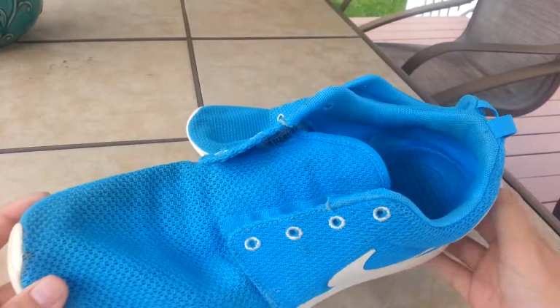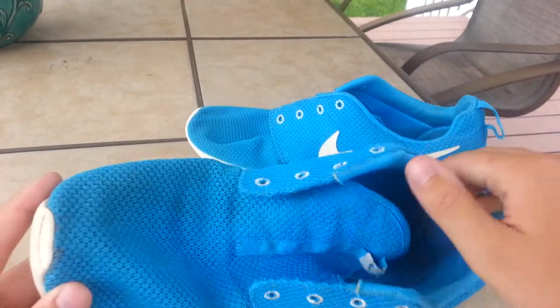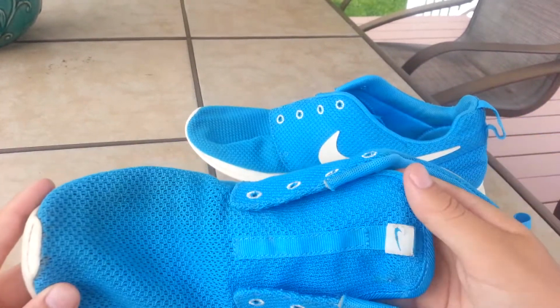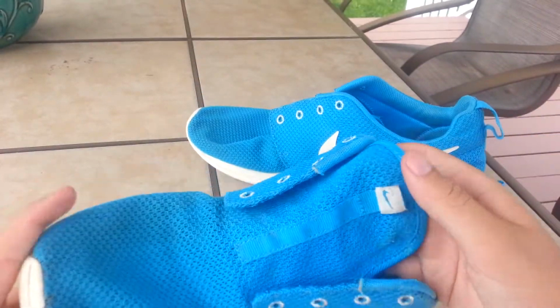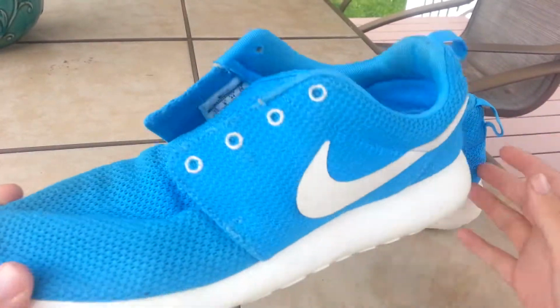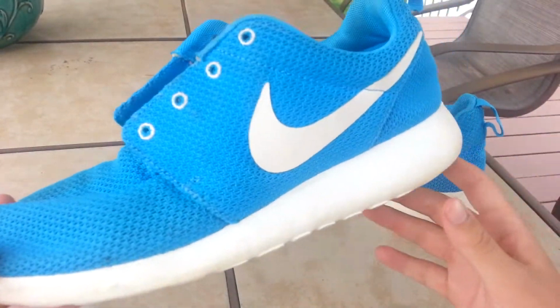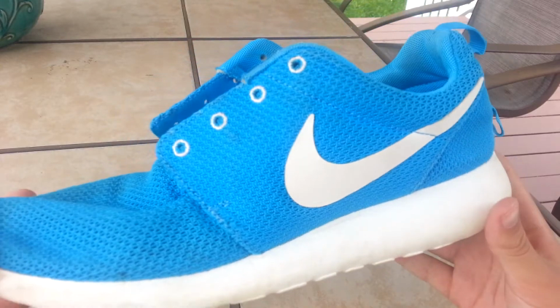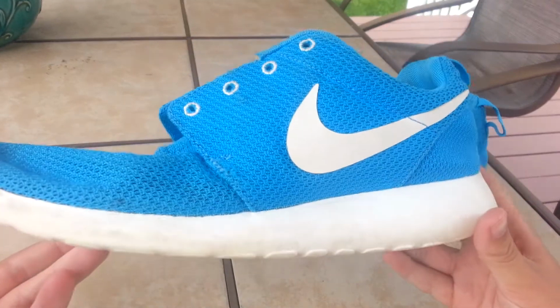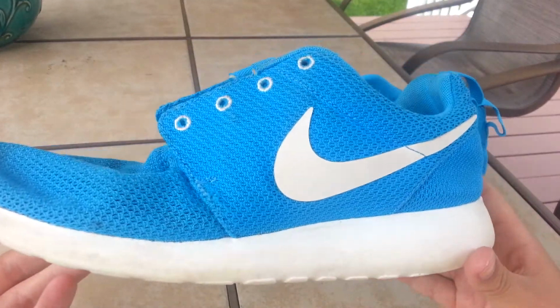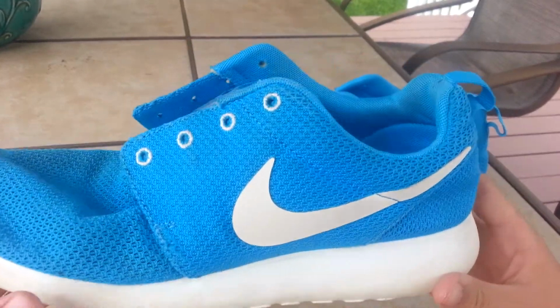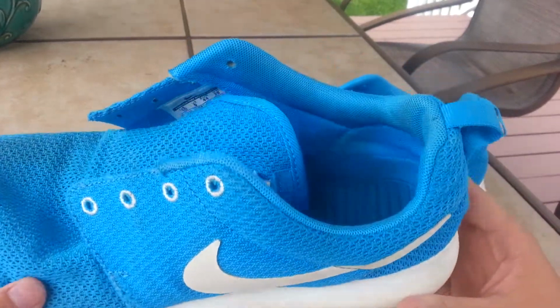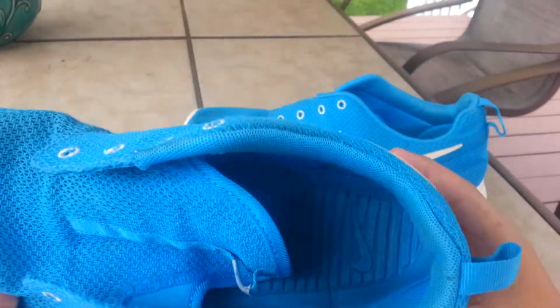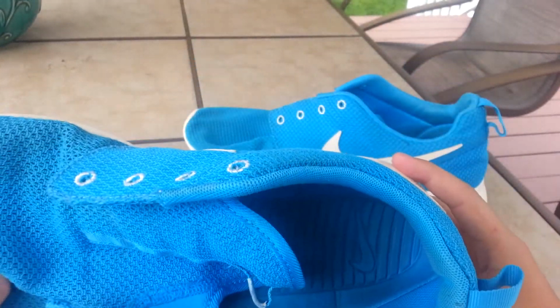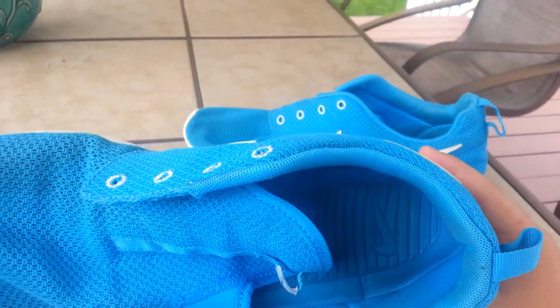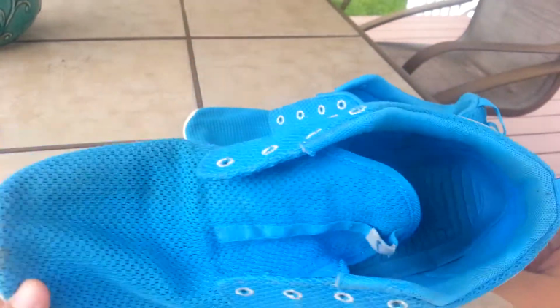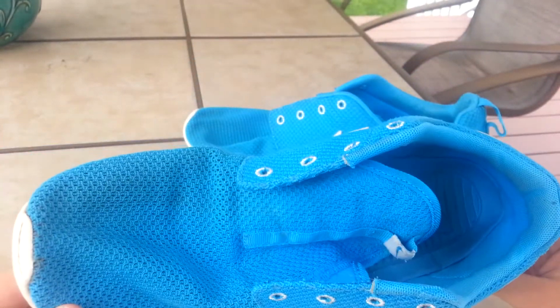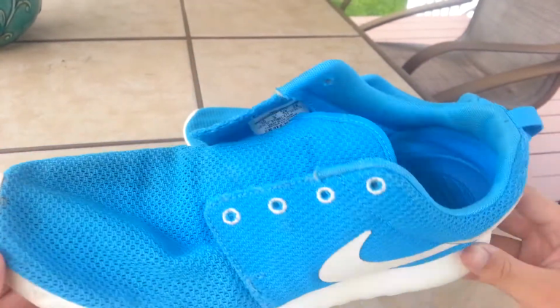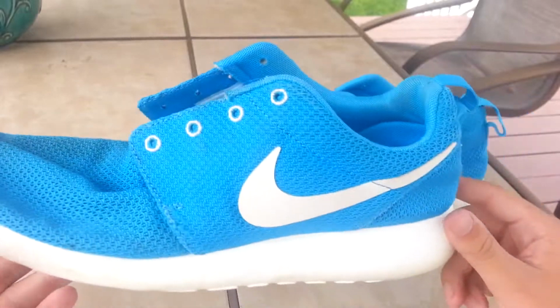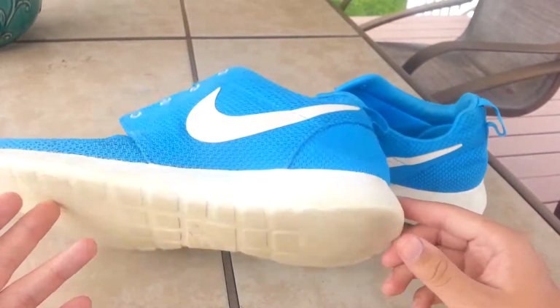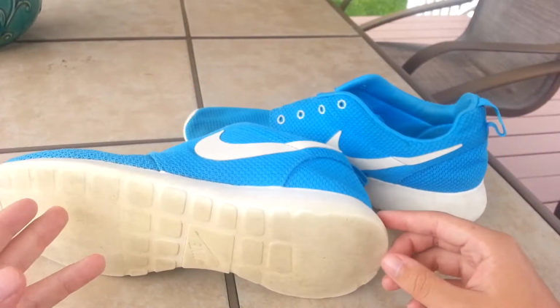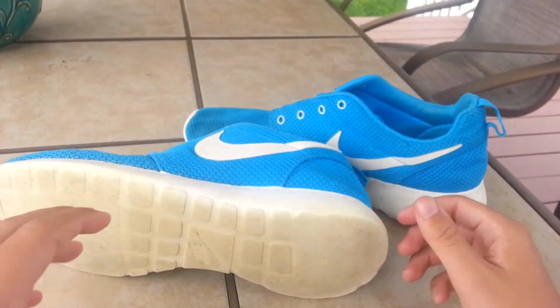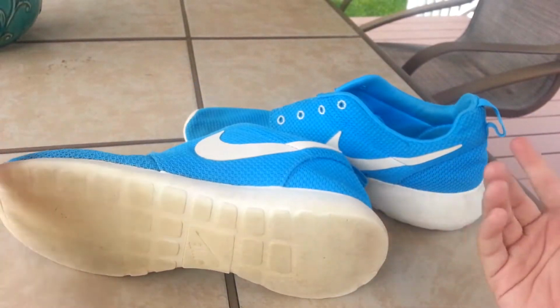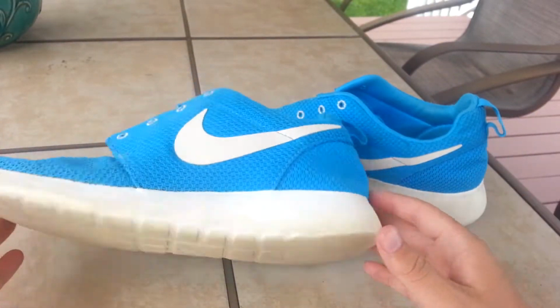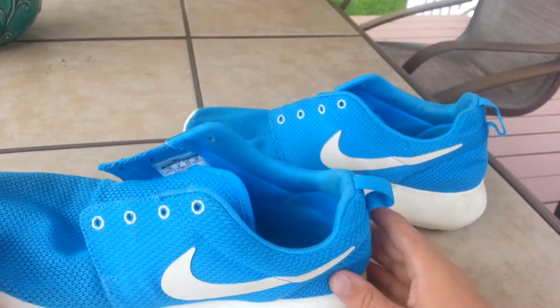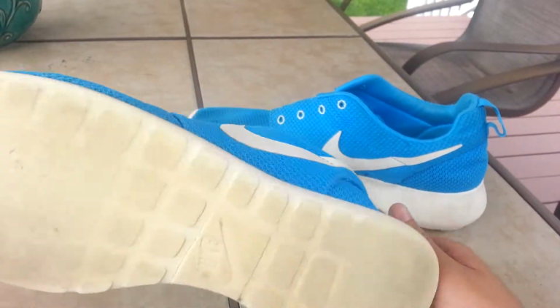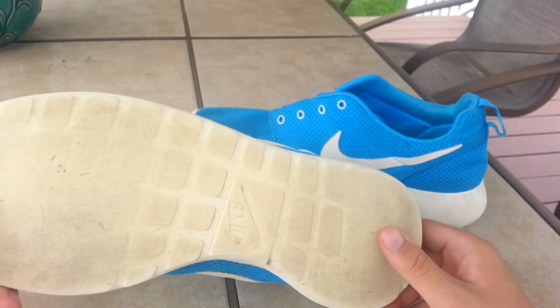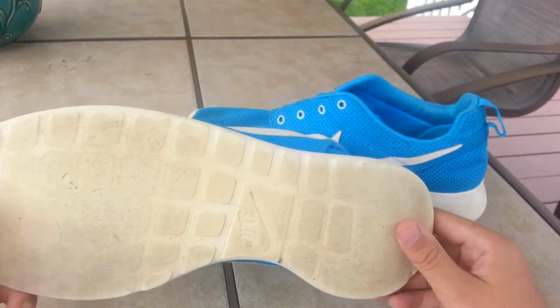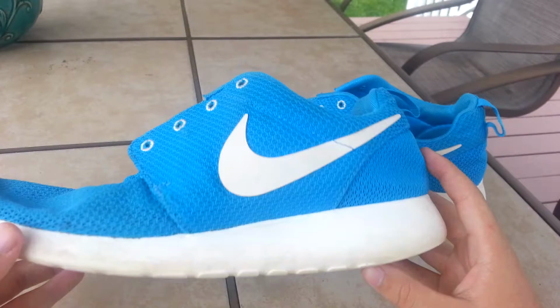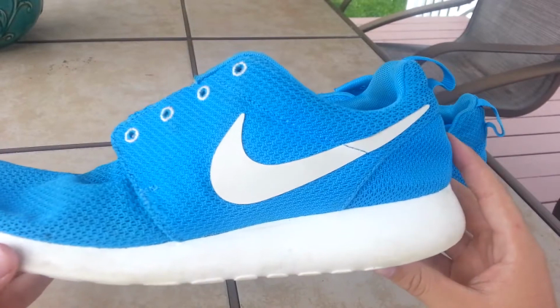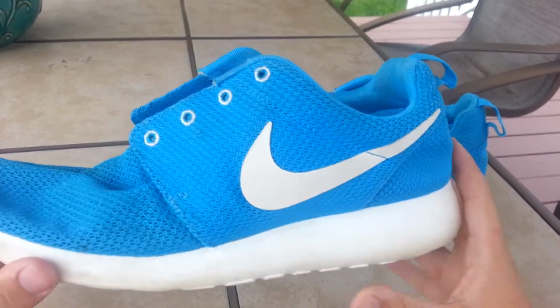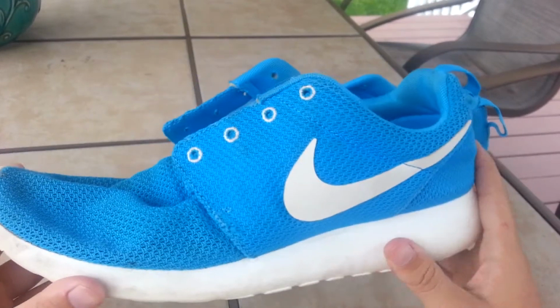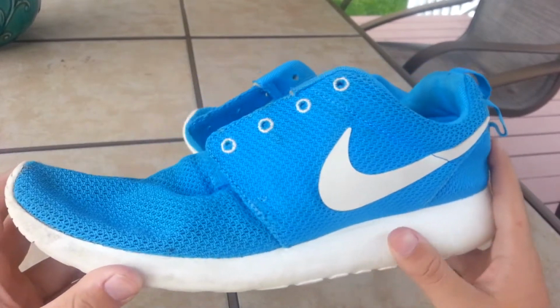So as you can see, they're still a little dirty. But overall, they're drastically improved — just really tiny spots of dirt. And the midsole and outsole — the outsole is obviously going to stay dirty, but the midsole is pretty clean.